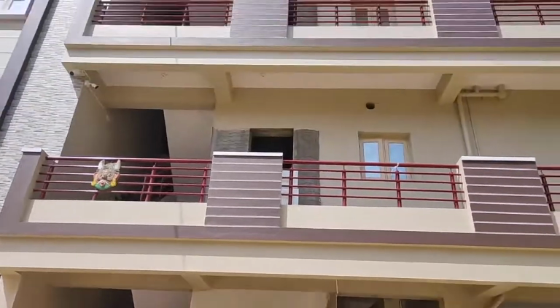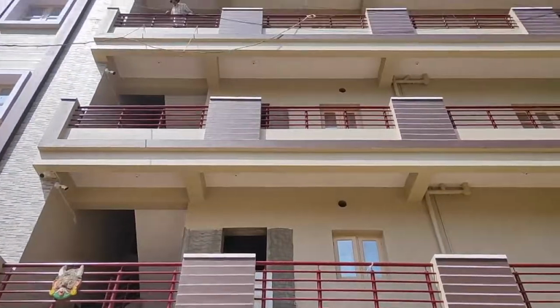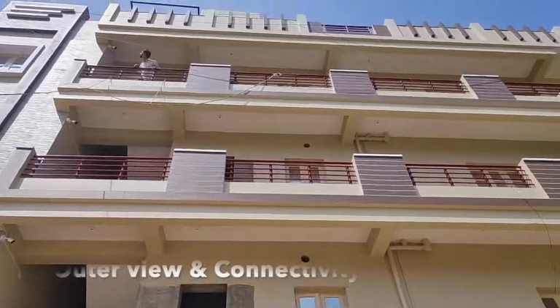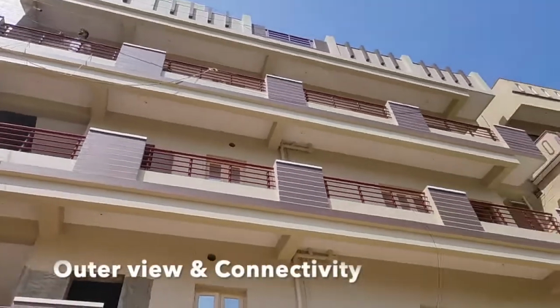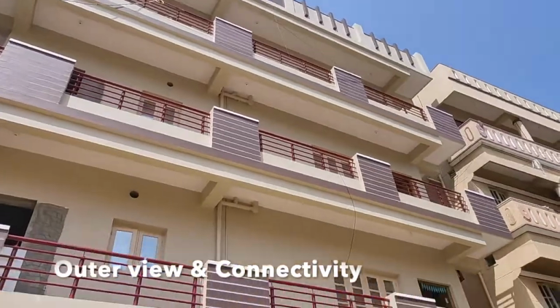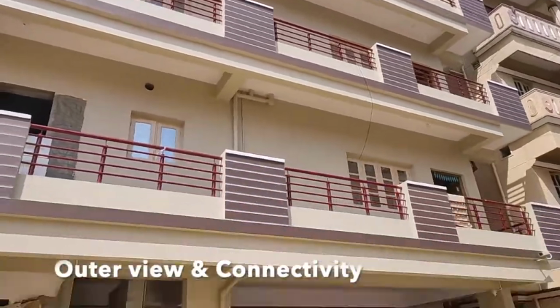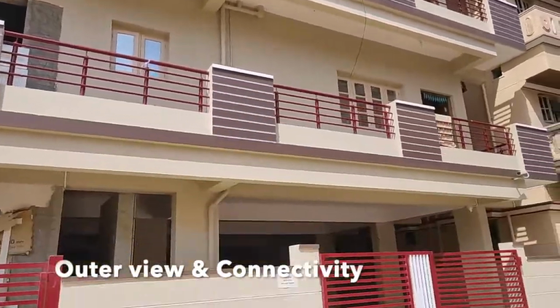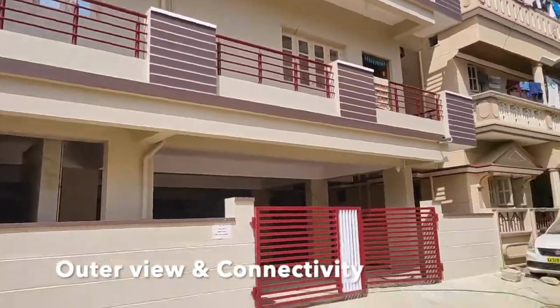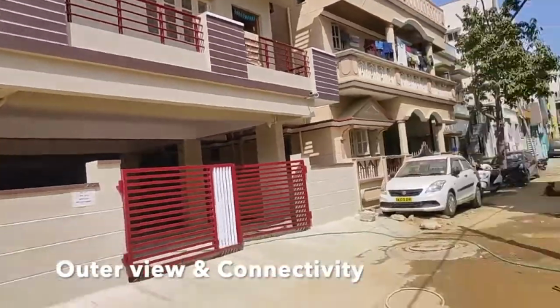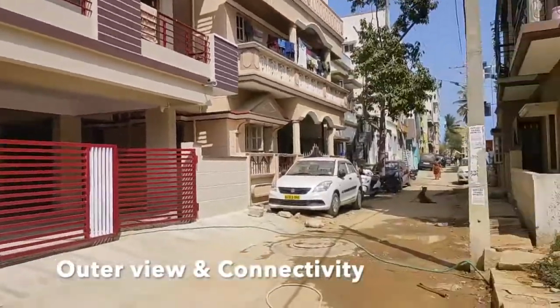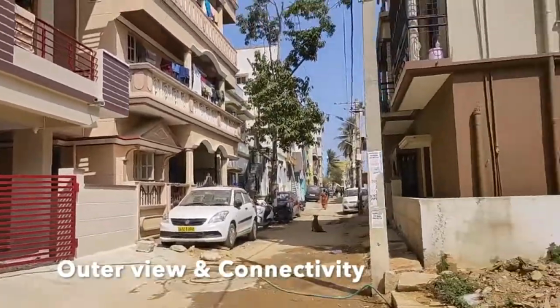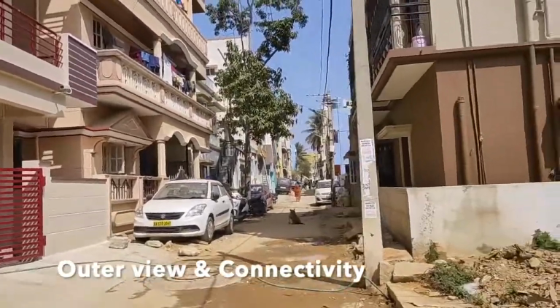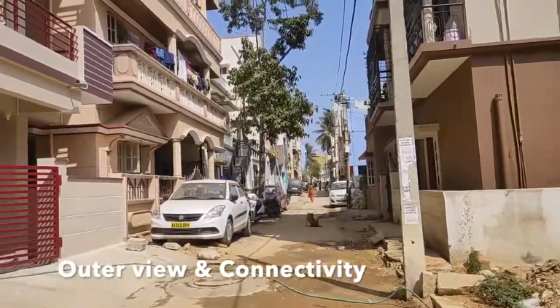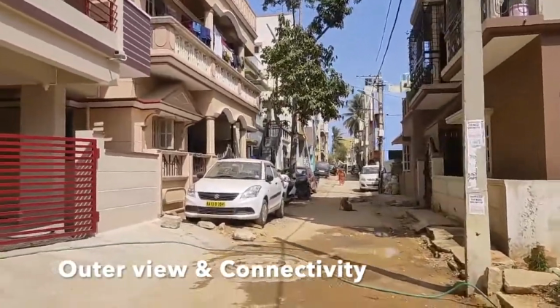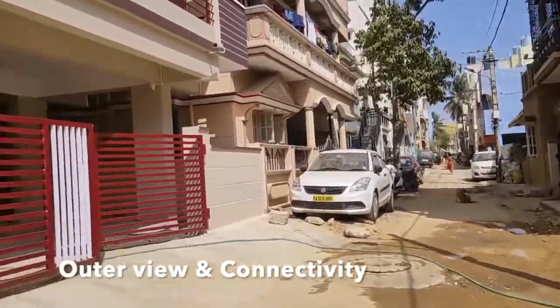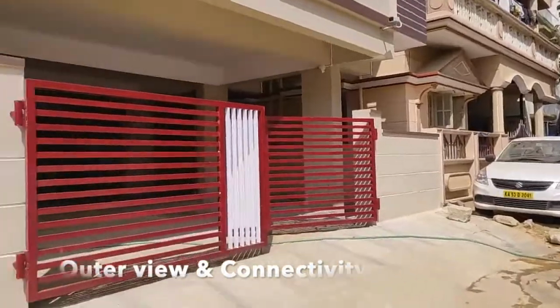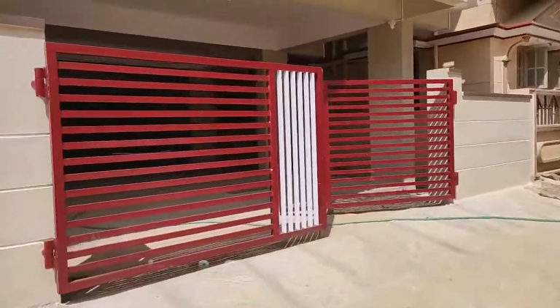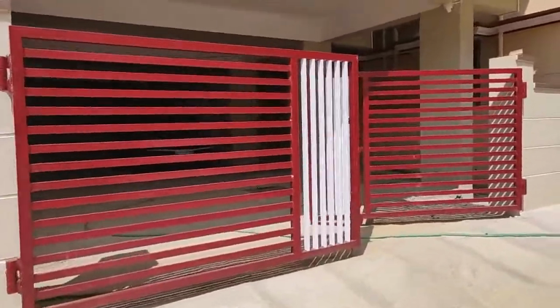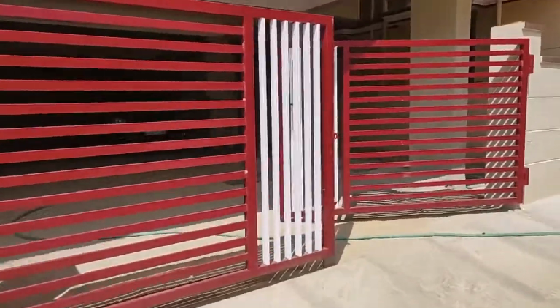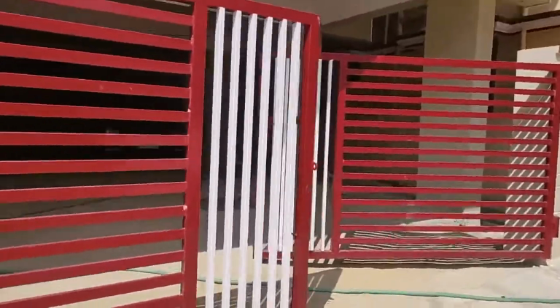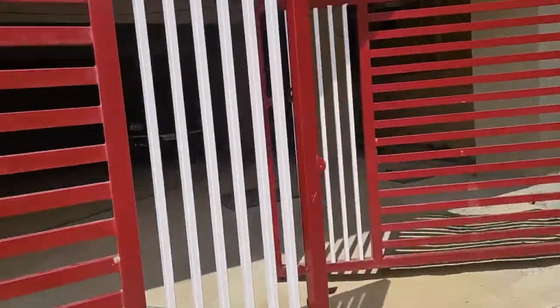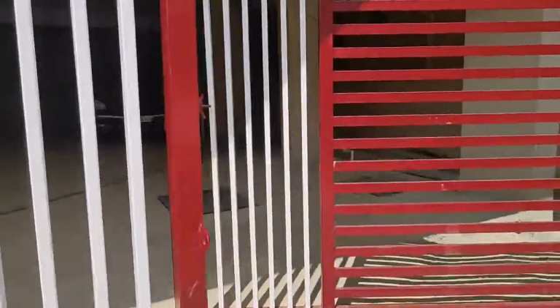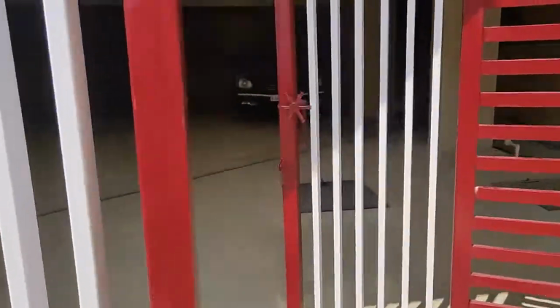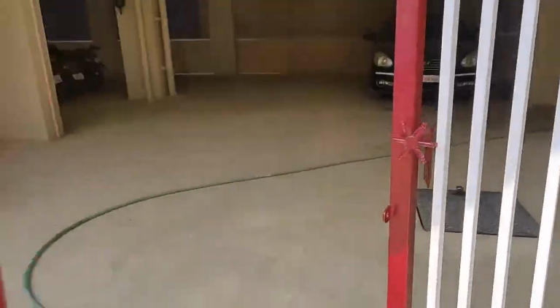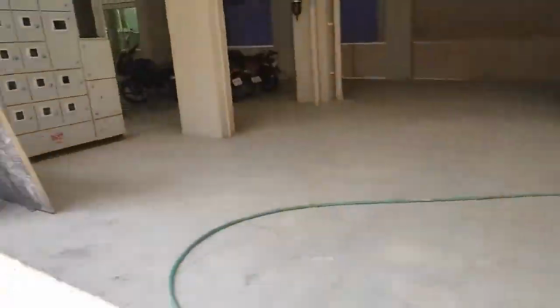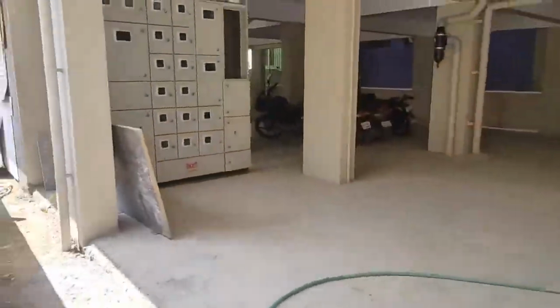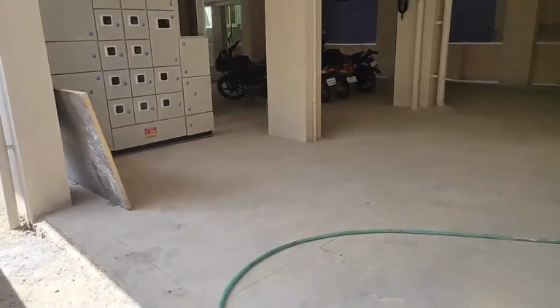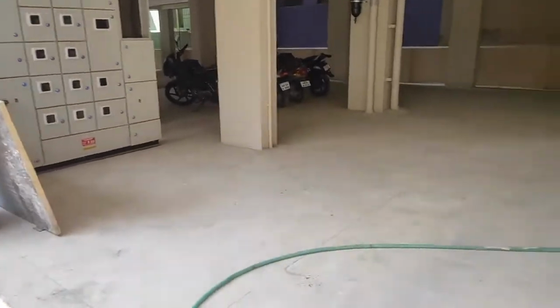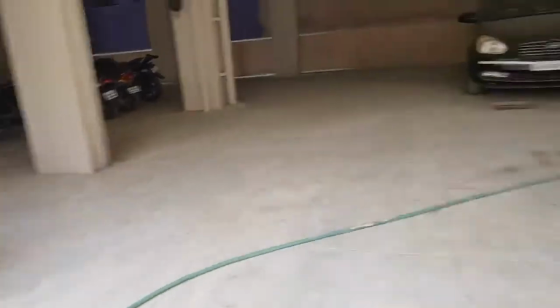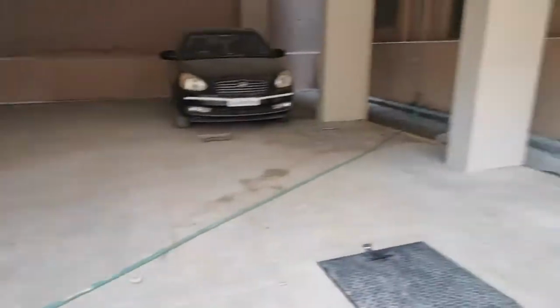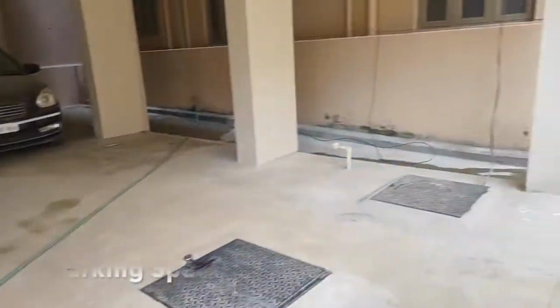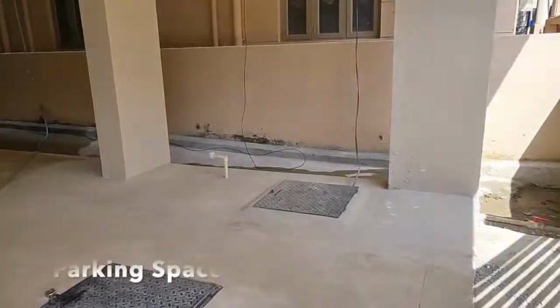This is the building exterior view and connectivity to the property. Ample parking space is available on the ground floor.